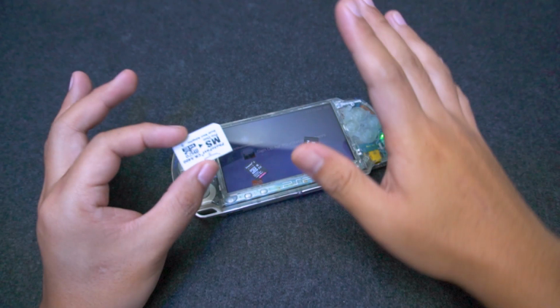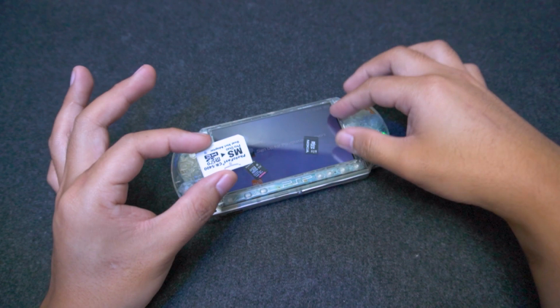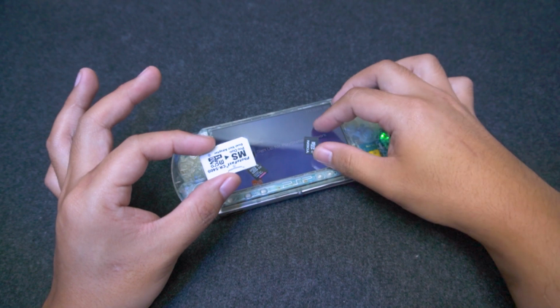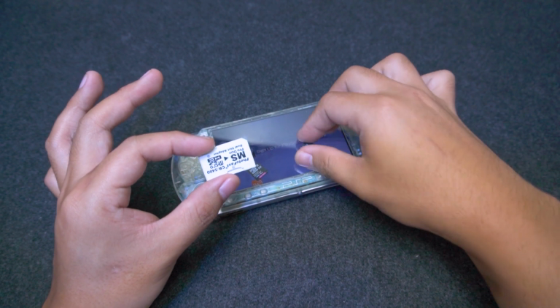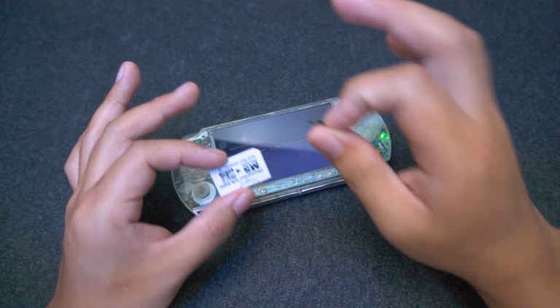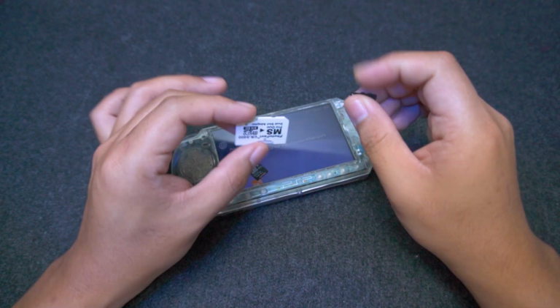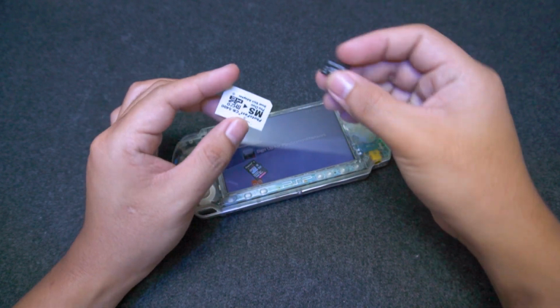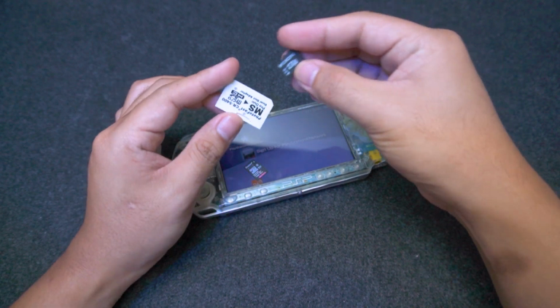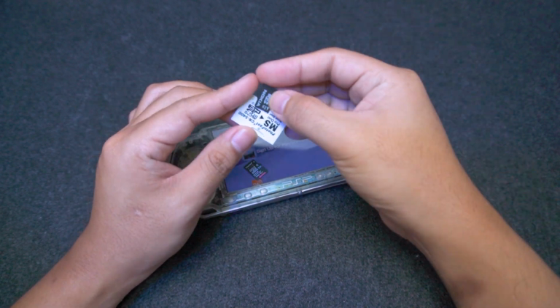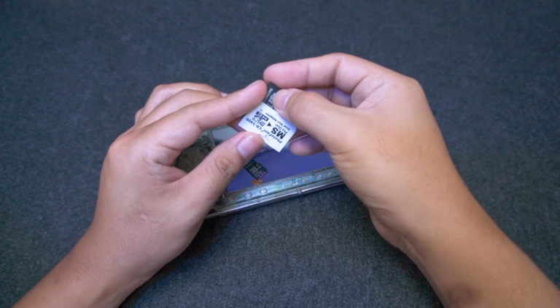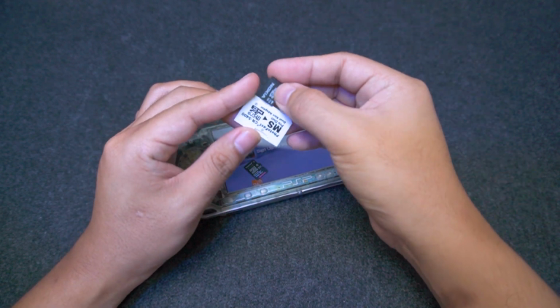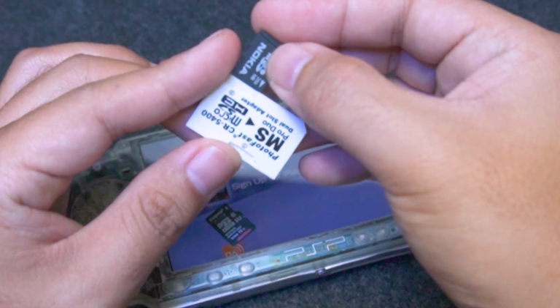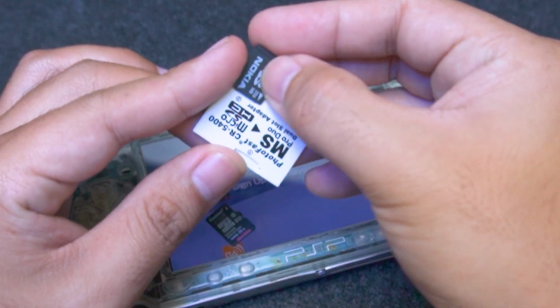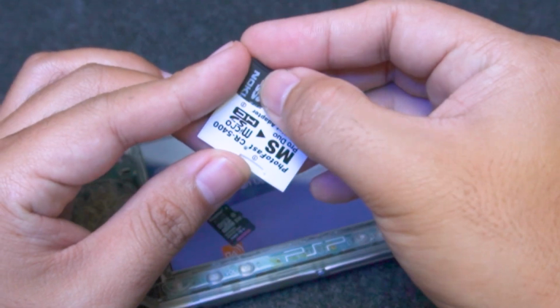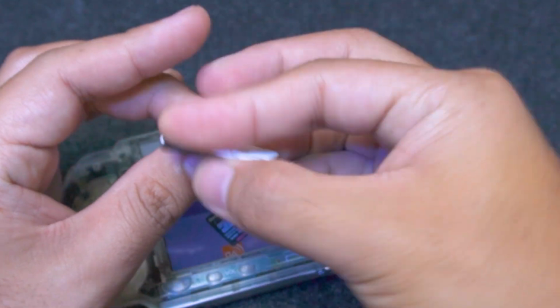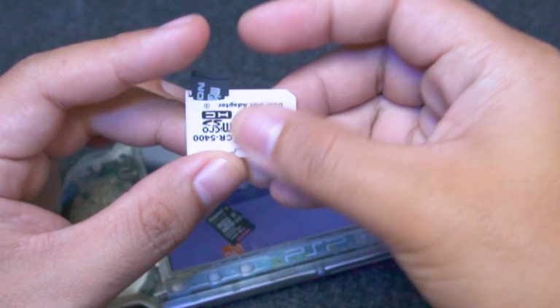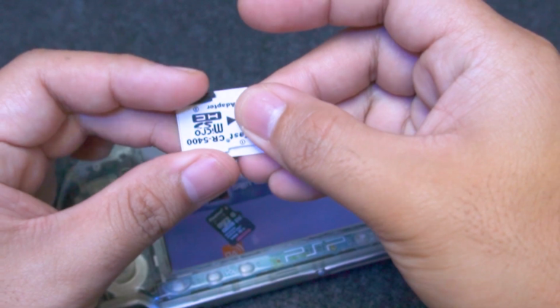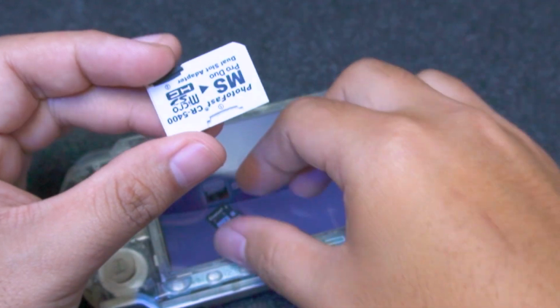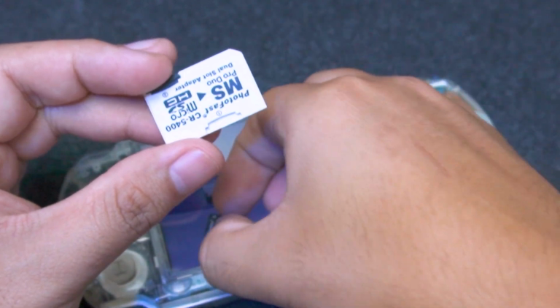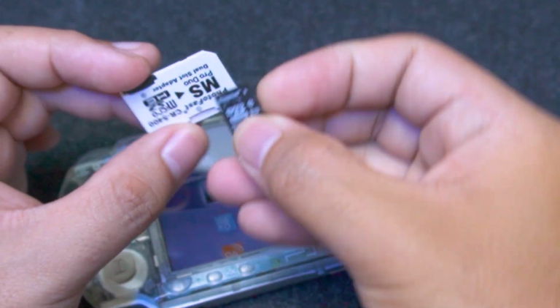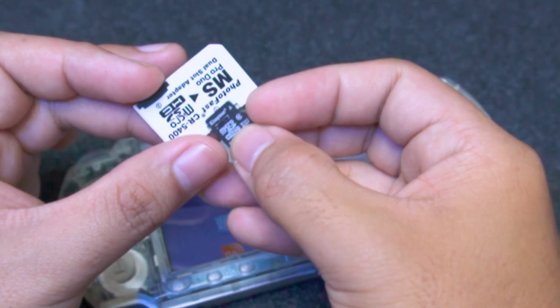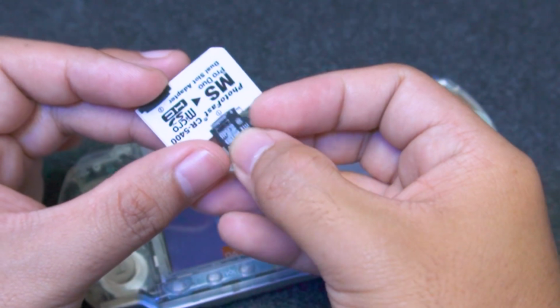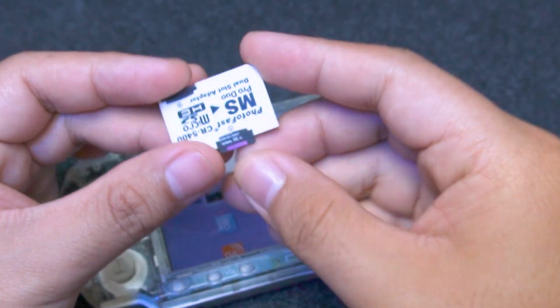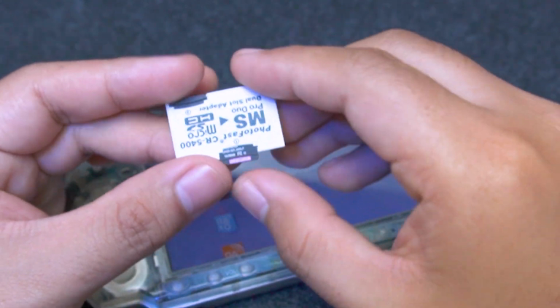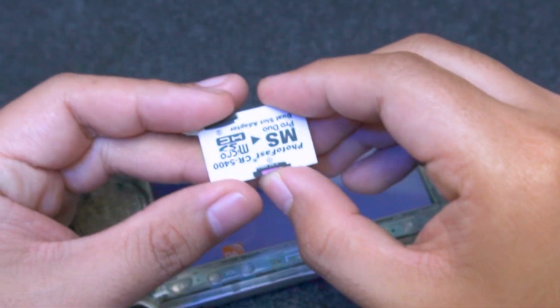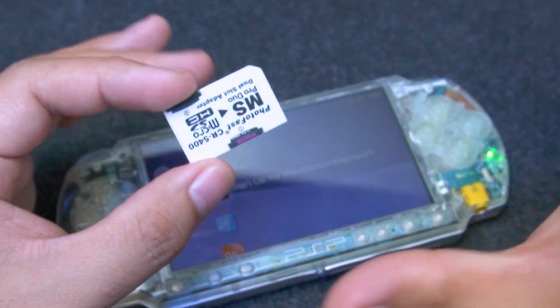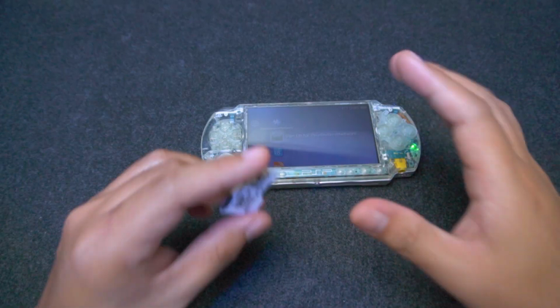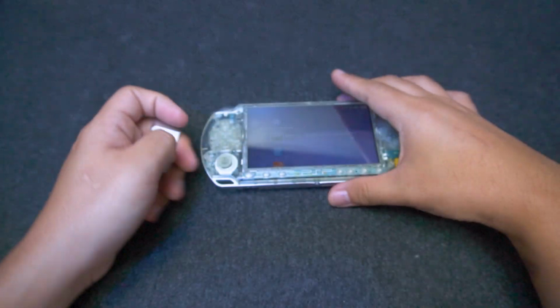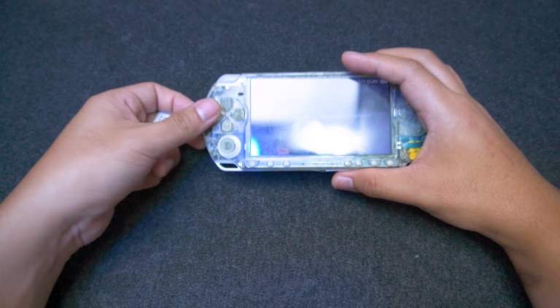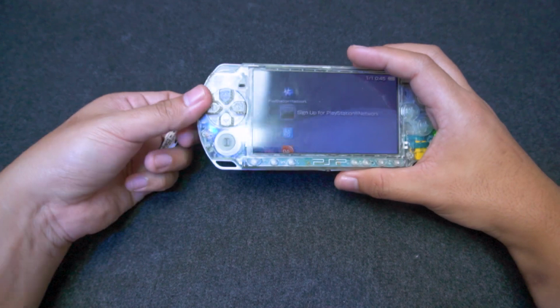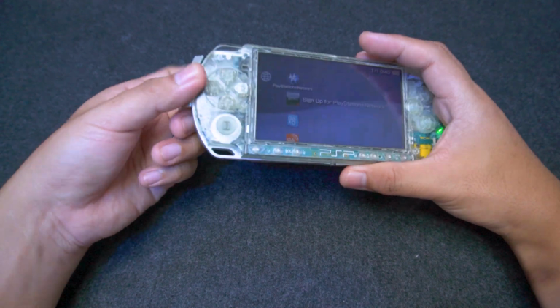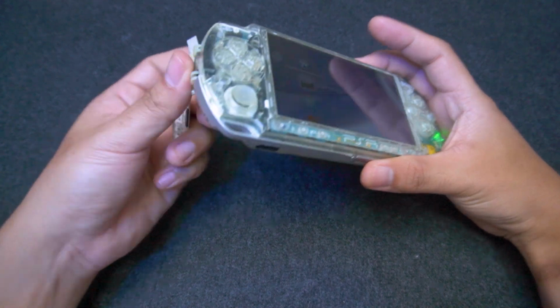Now let's insert our microSD cards into the adapter, and then let's put it into the PSP.